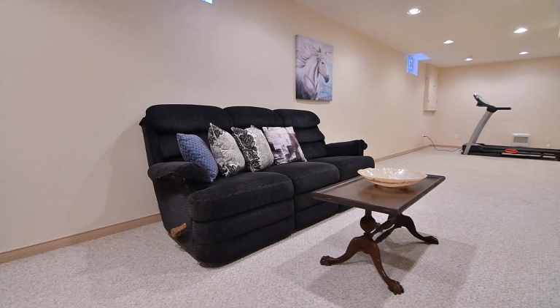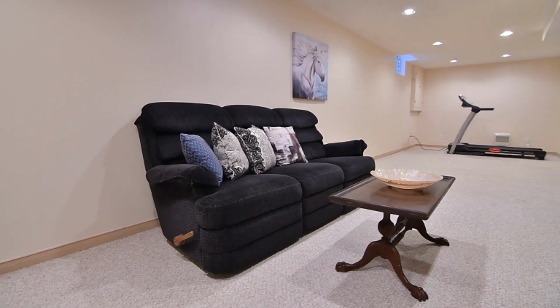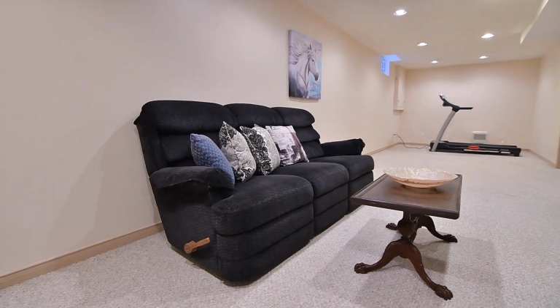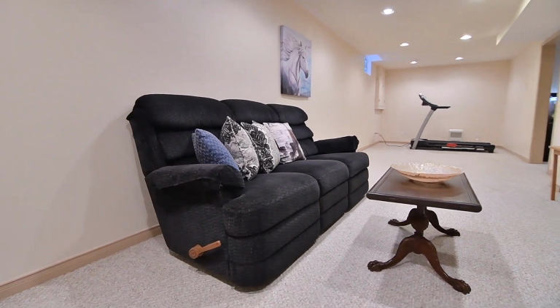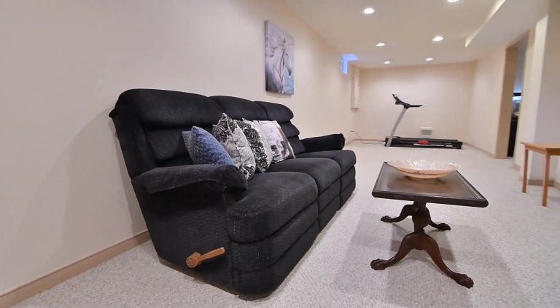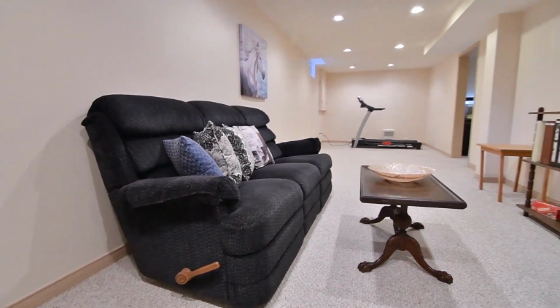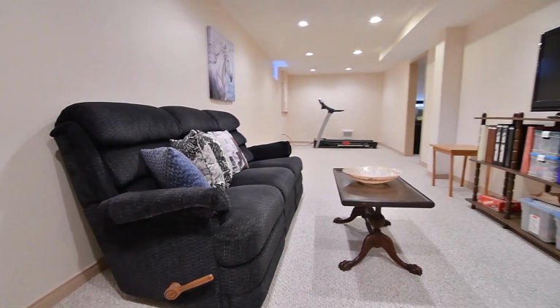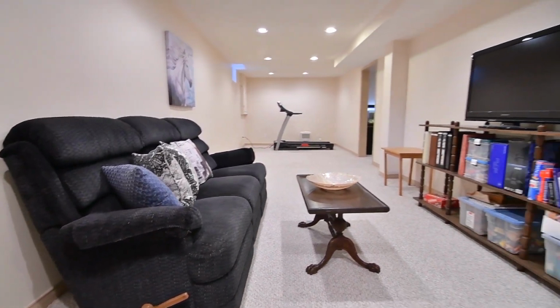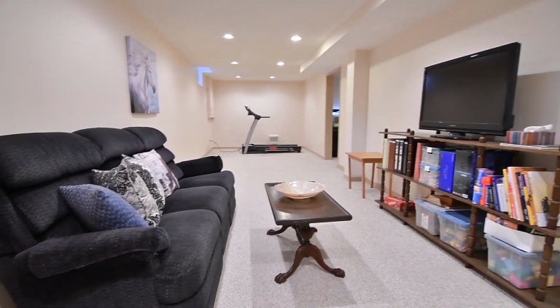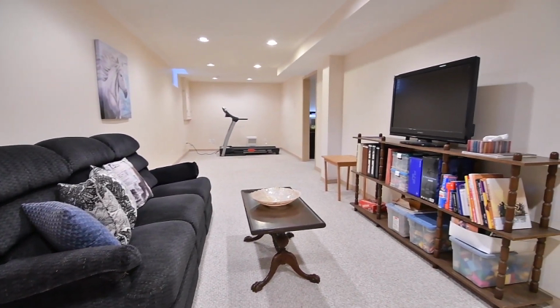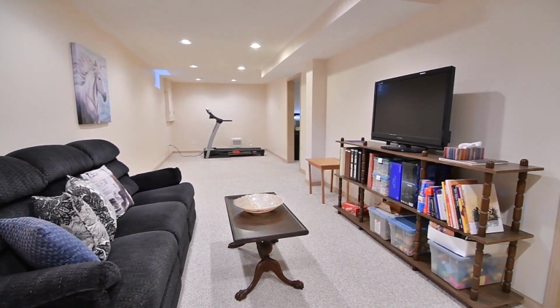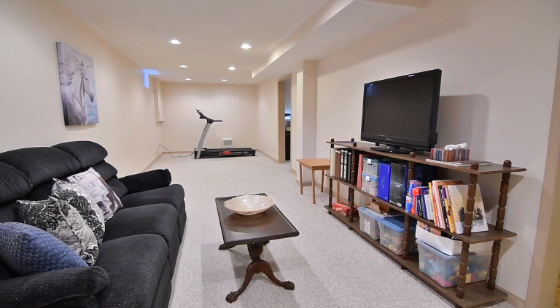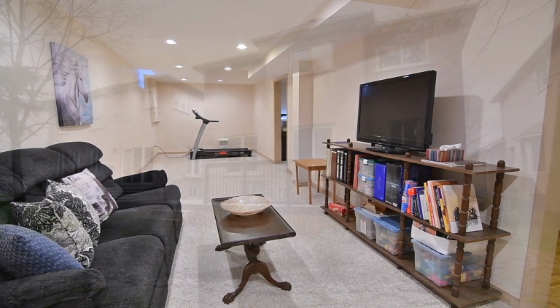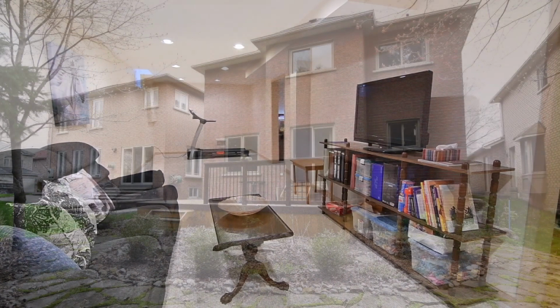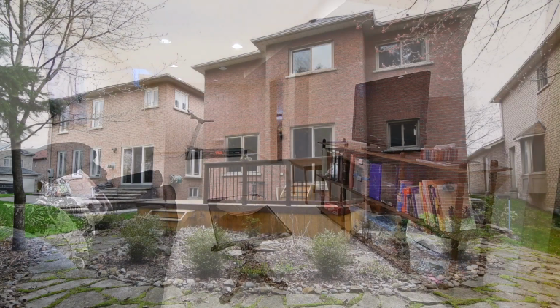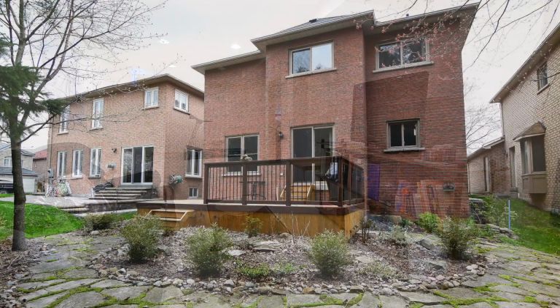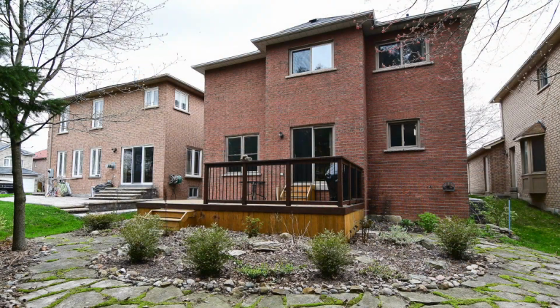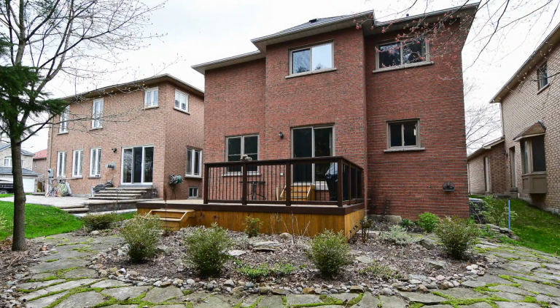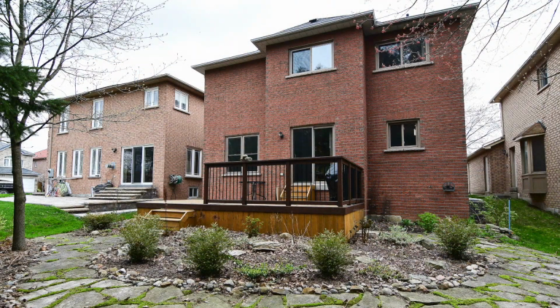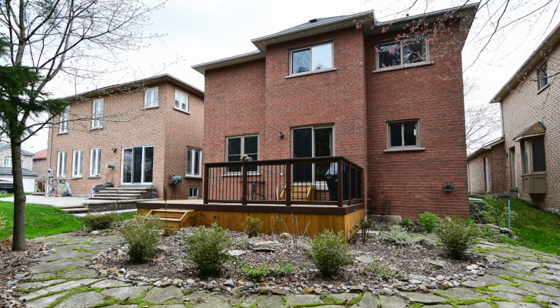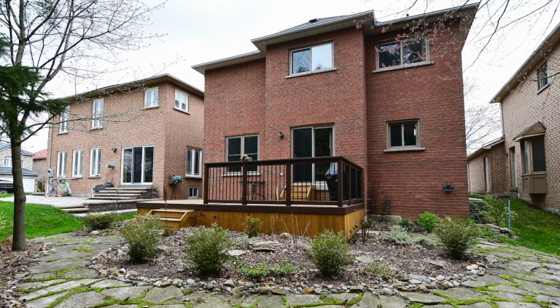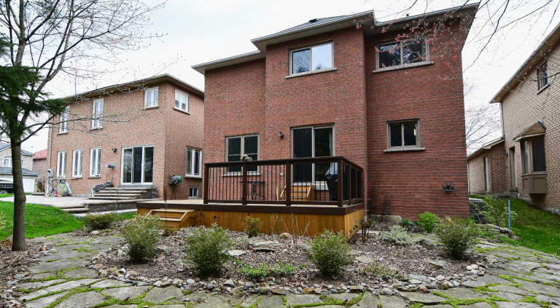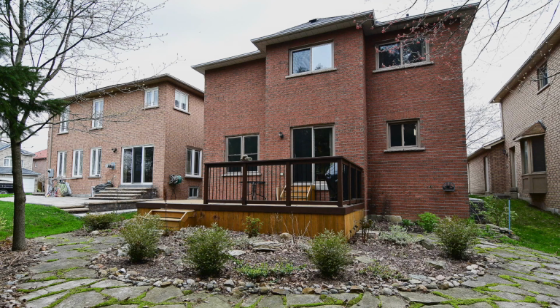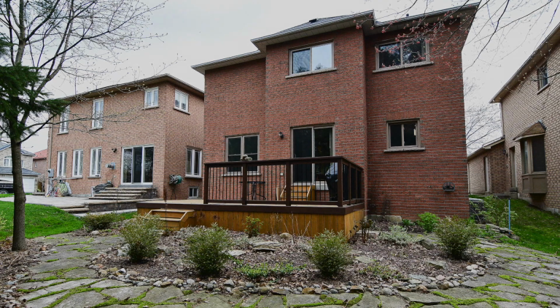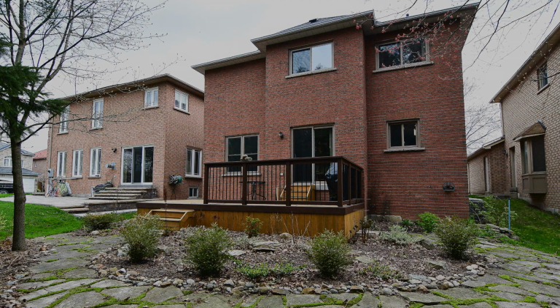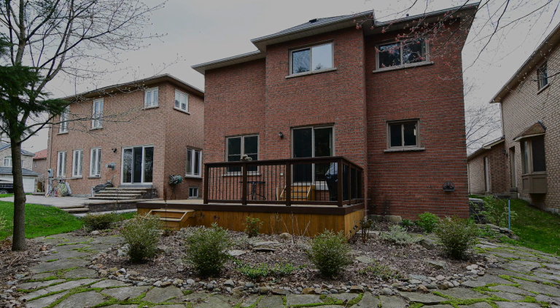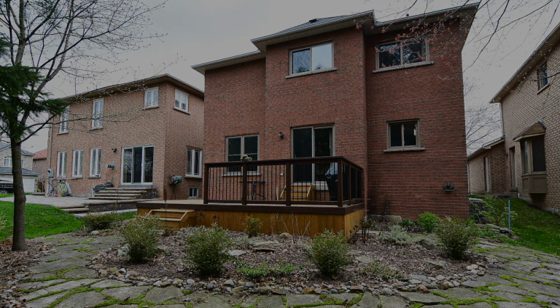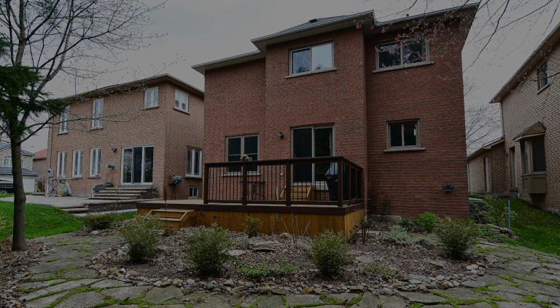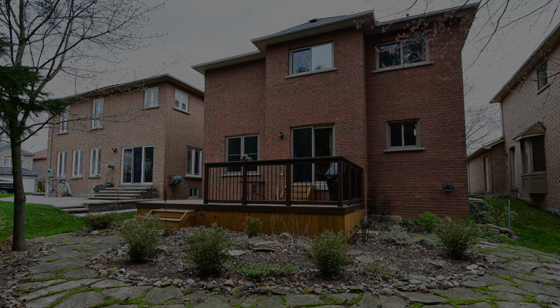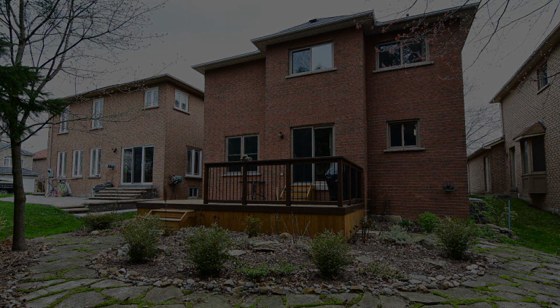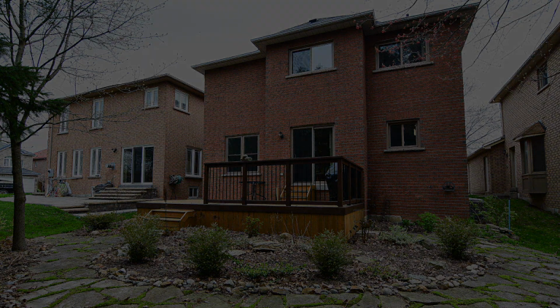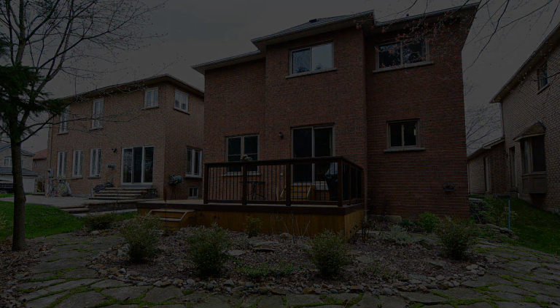This home is a short walk to Medivale Public School, TTC service, parks and a public library. Centennial College and University of Toronto campuses, as well as the Toronto Pan Am Sports Centre, are also nearby. It's just a short drive to the Rouge Hill GO Station and access to Highway 401 for downtown commuters.